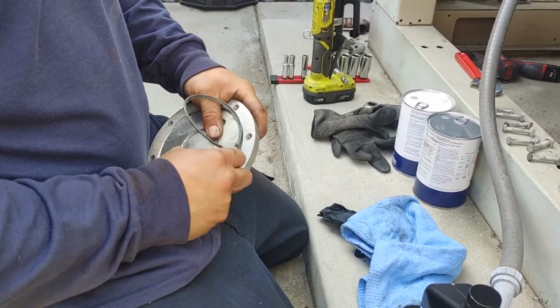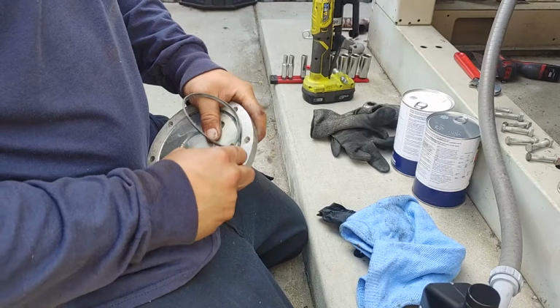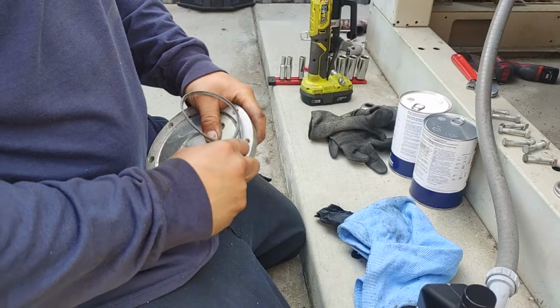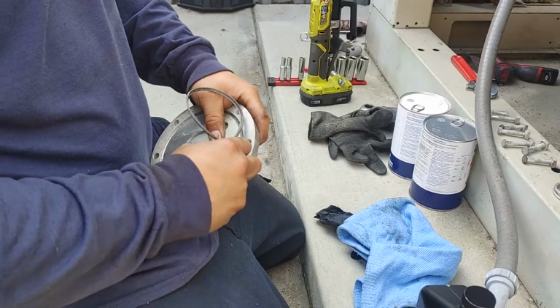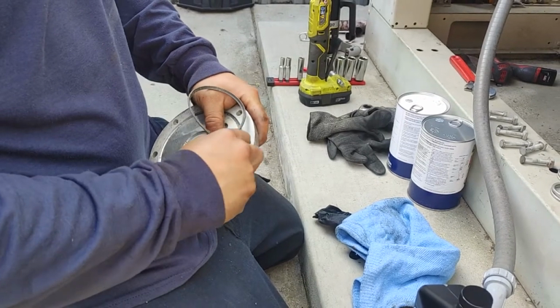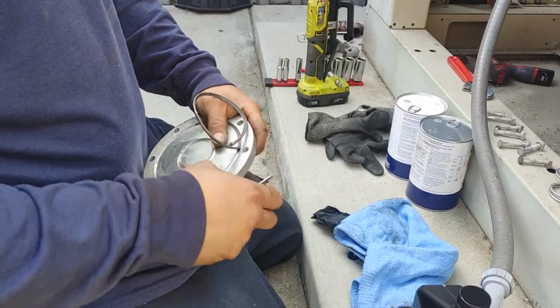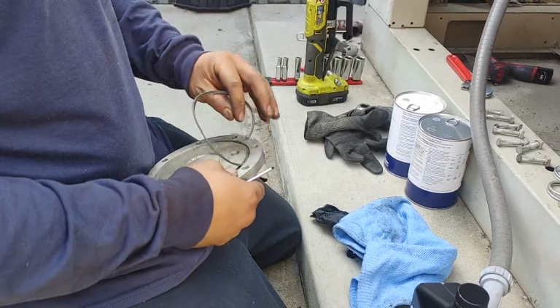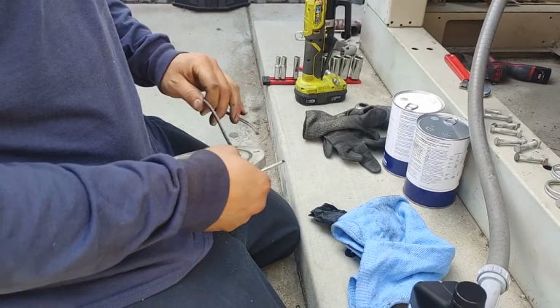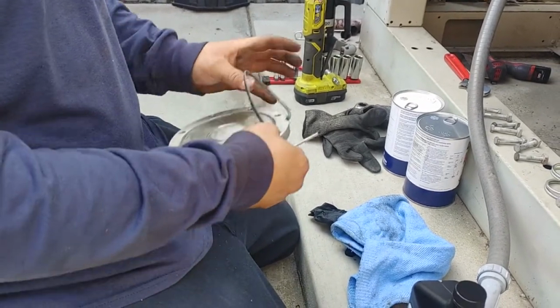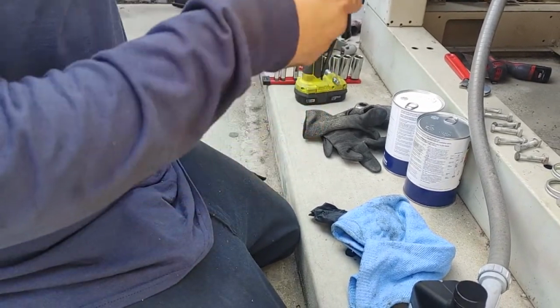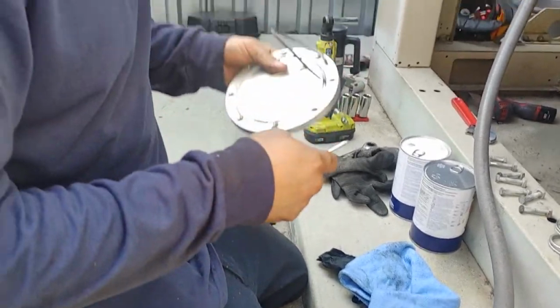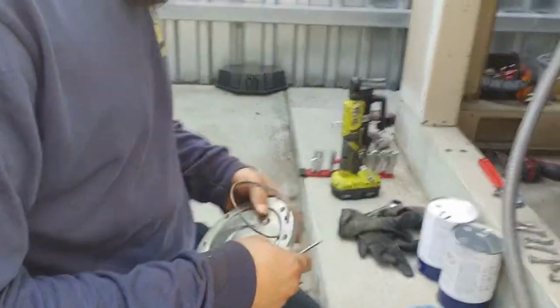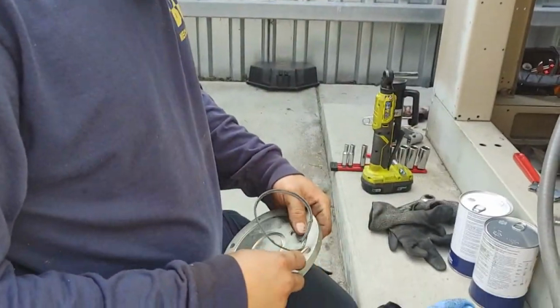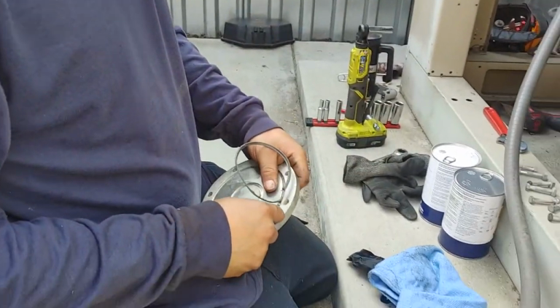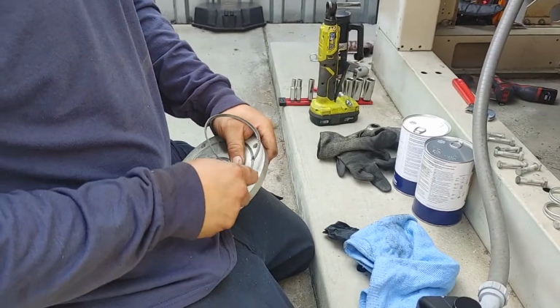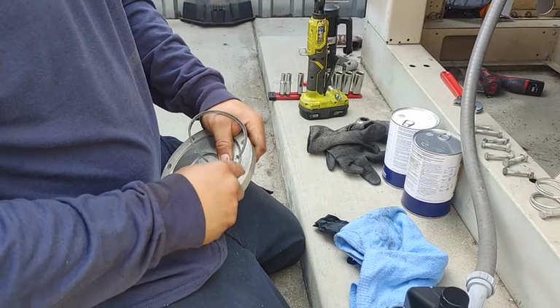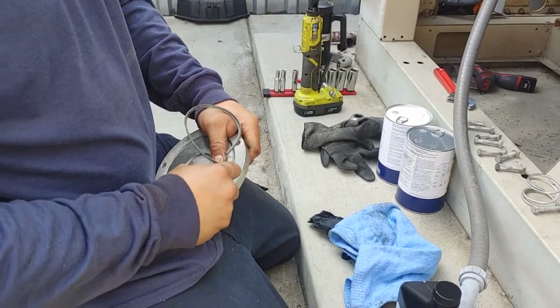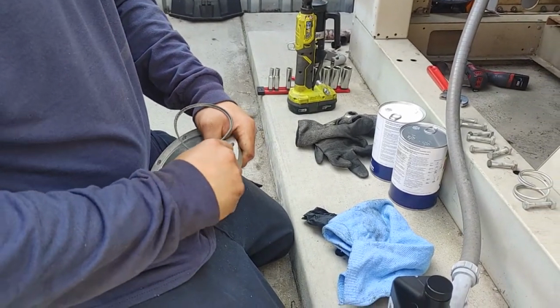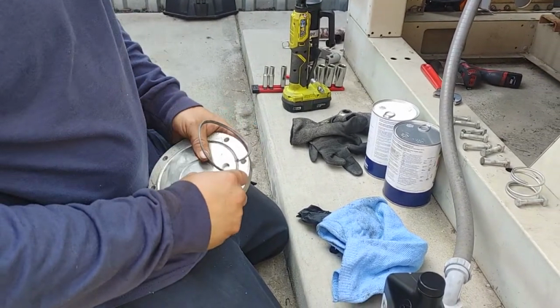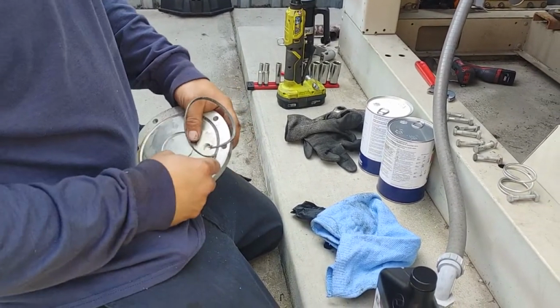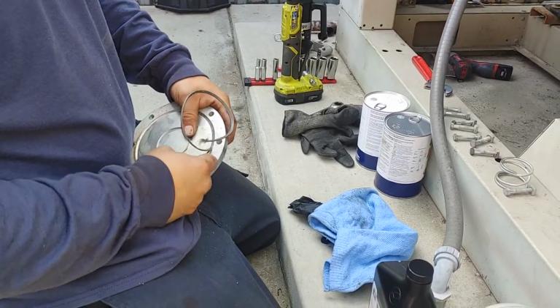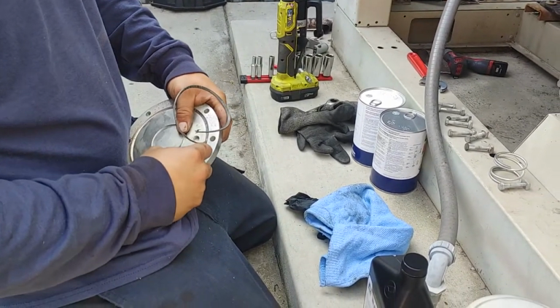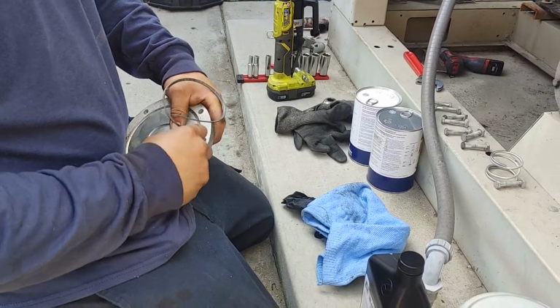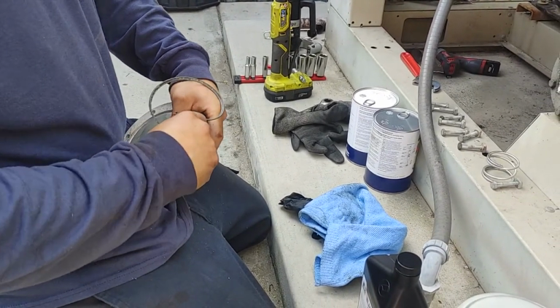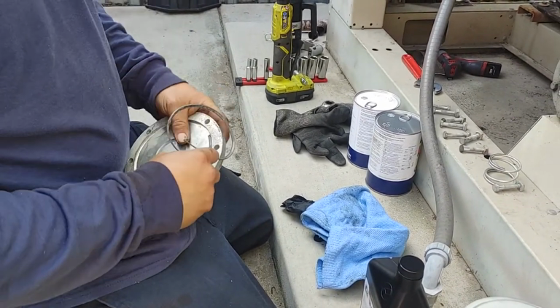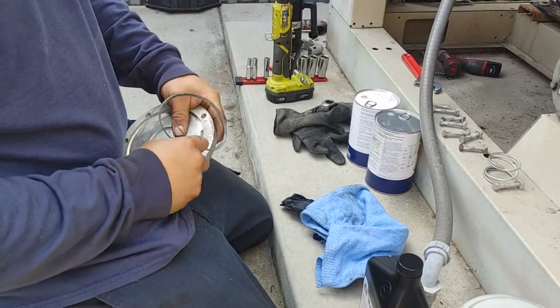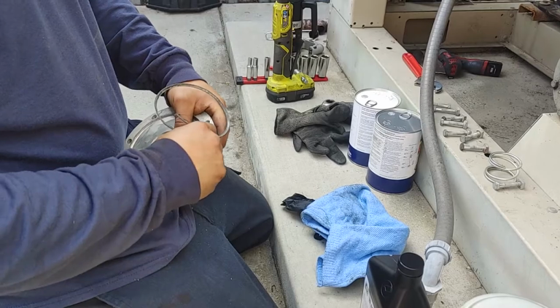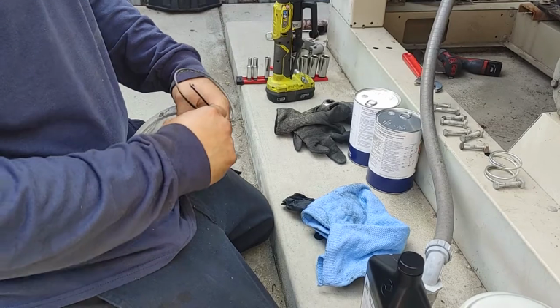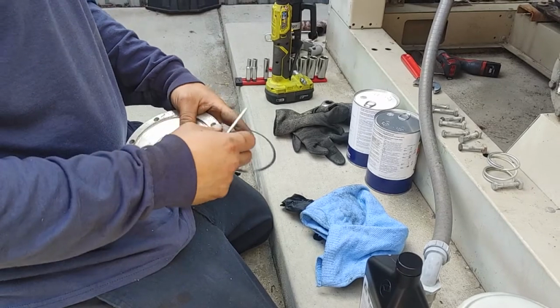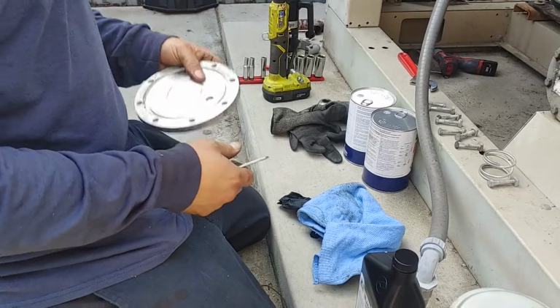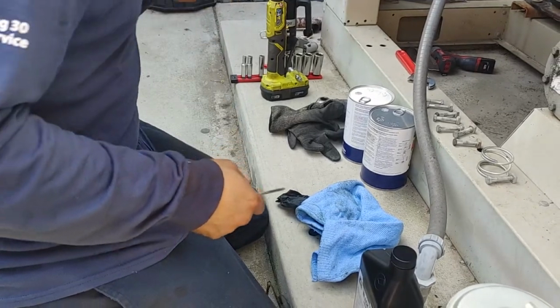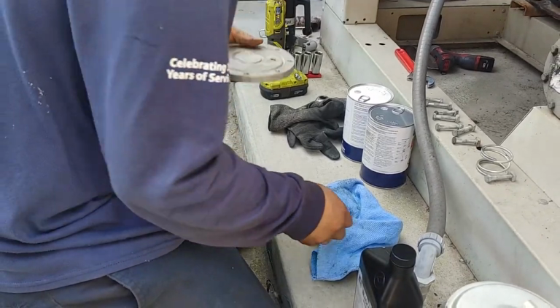Just to update everybody here in YouTube land — what we're doing is some repairs on a chiller. We found a crack in the discharge line and we just brazed the line. So this video is basically on how to replace the filter dryer for a chiller. This is a McQuay chiller.